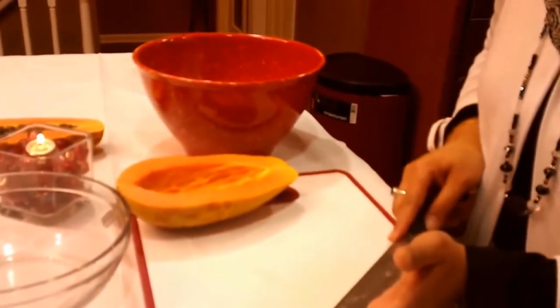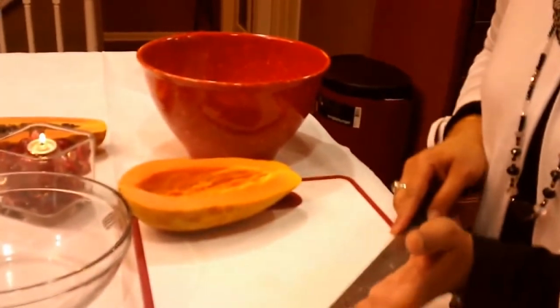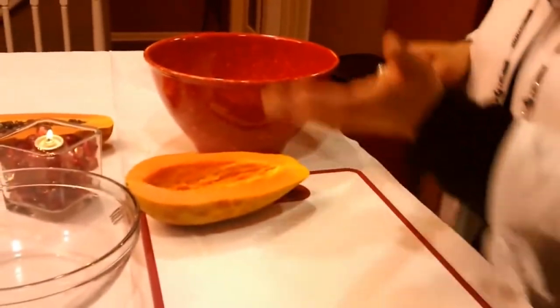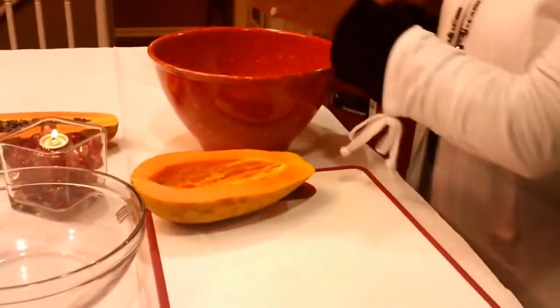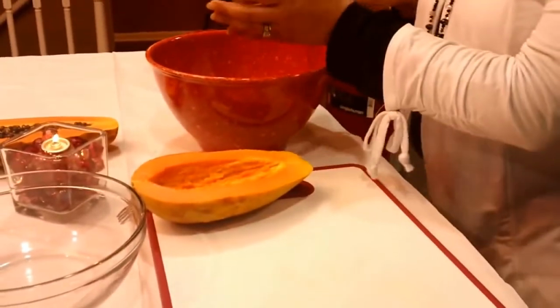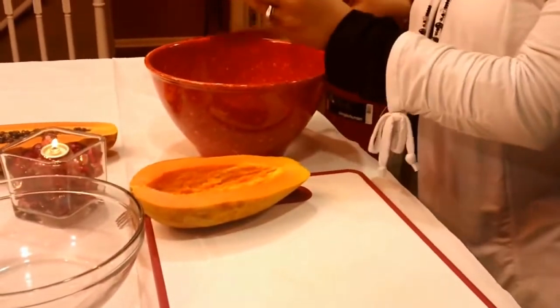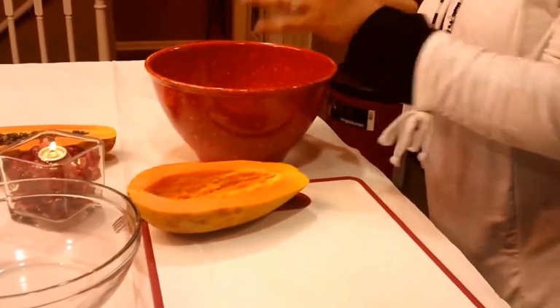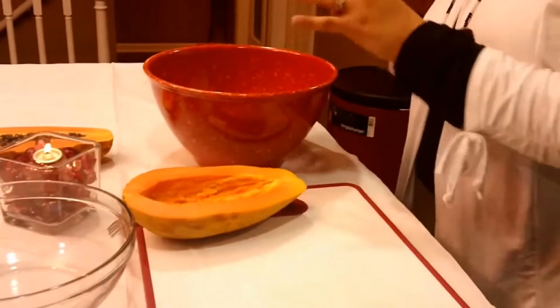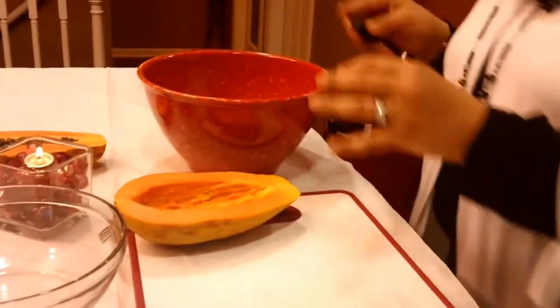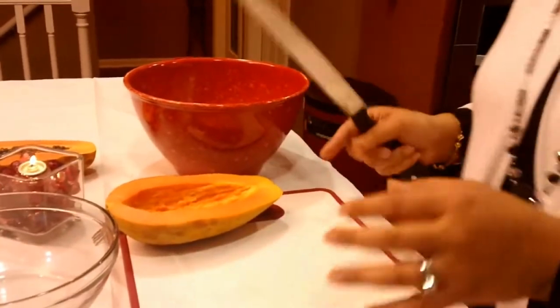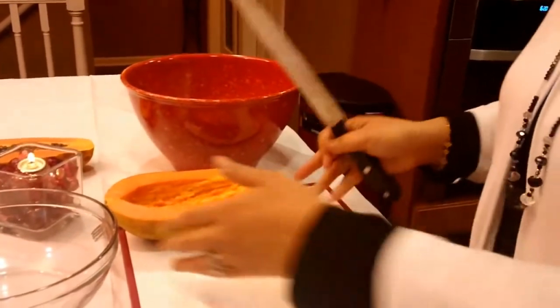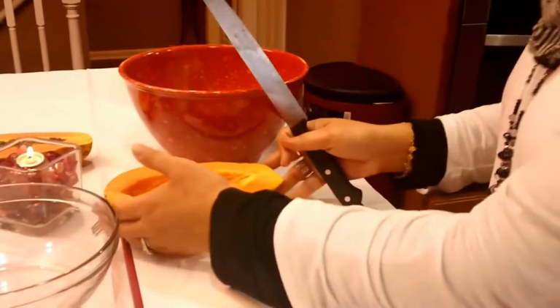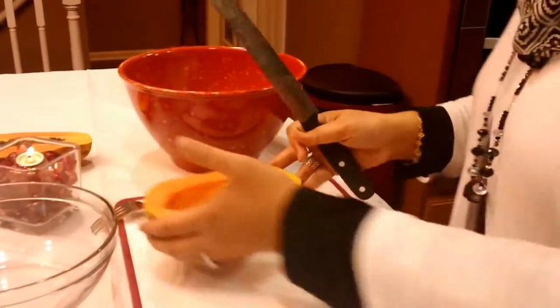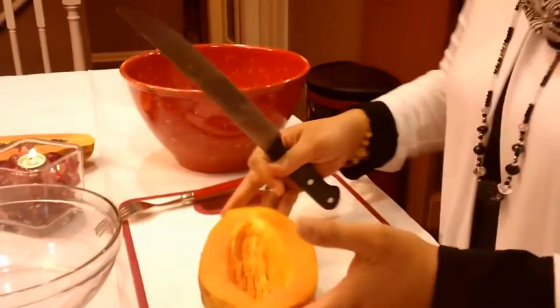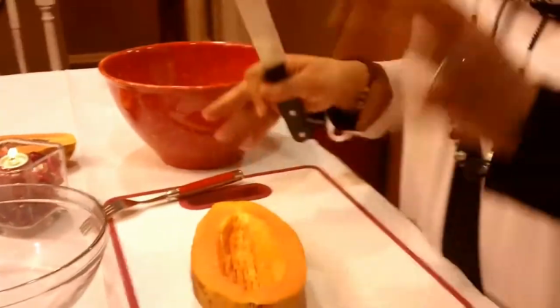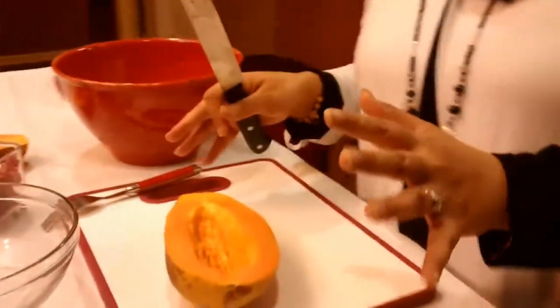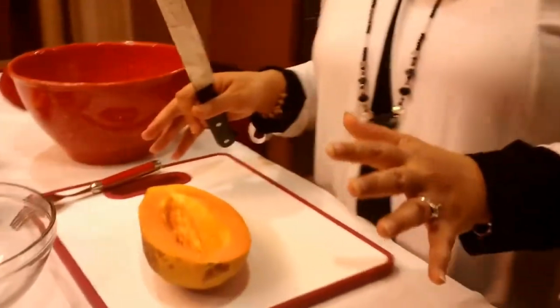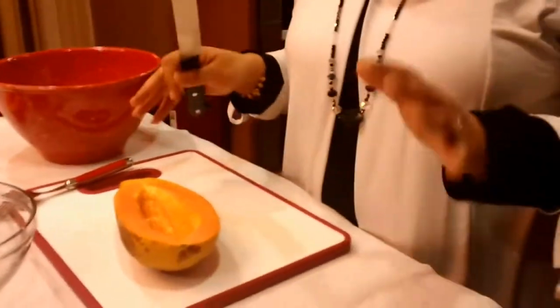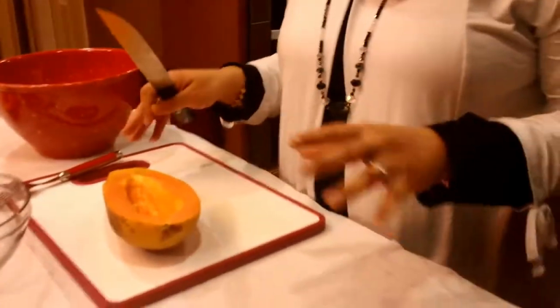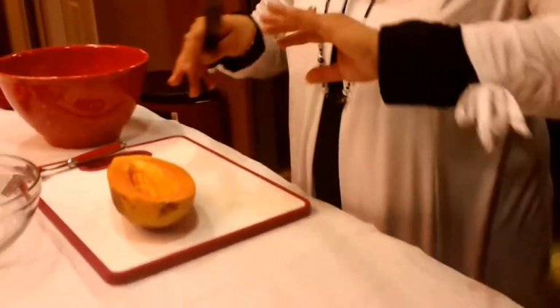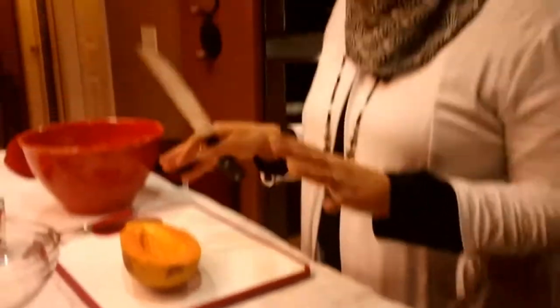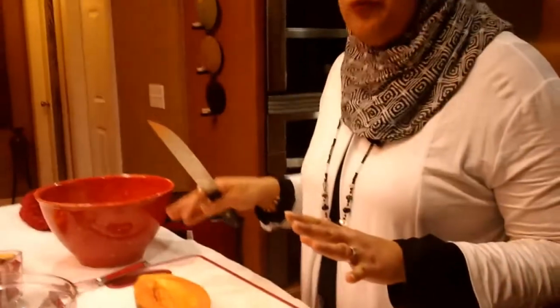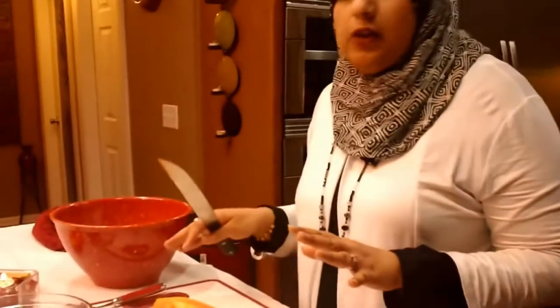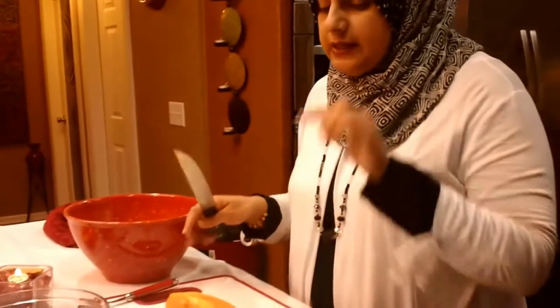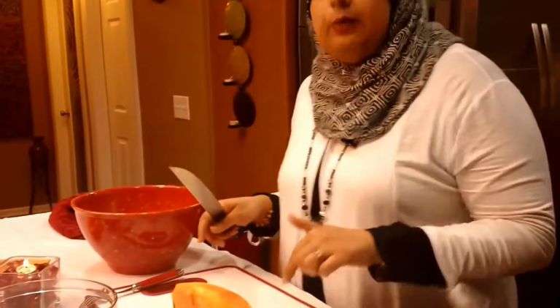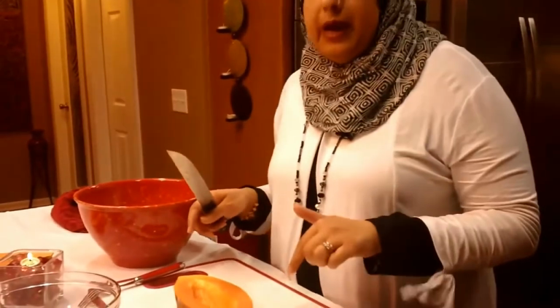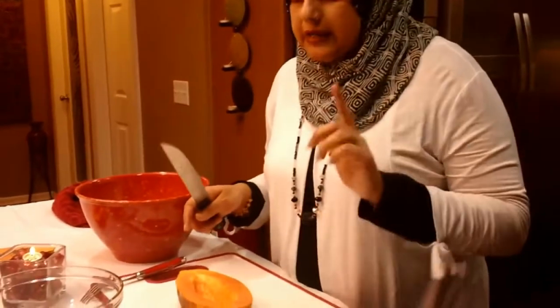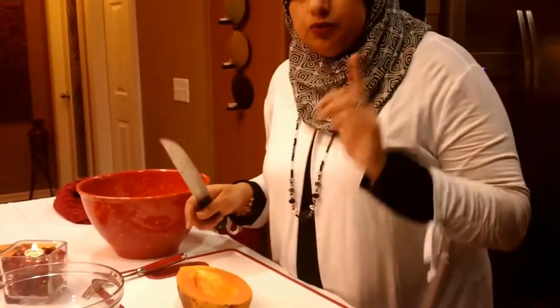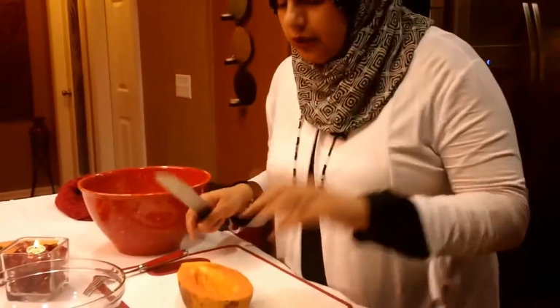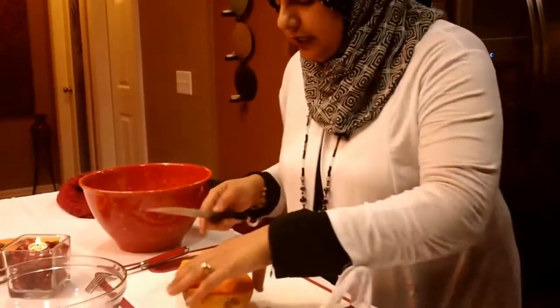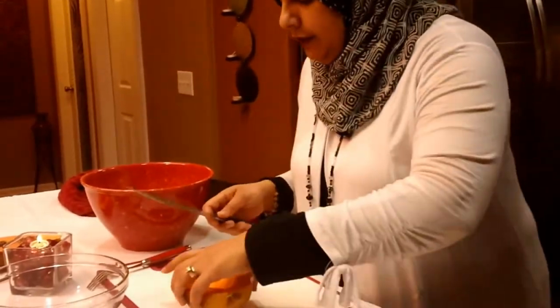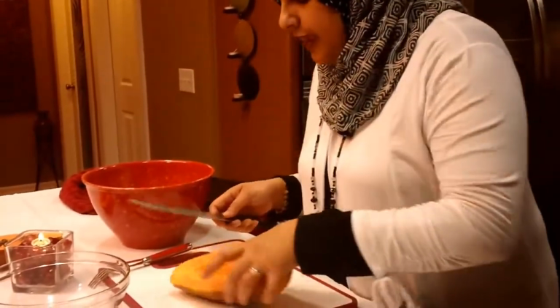It also has very low calories. So anybody that is doing any type of weight loss, papaya is really good for that.